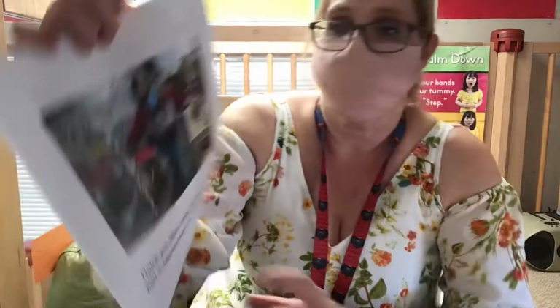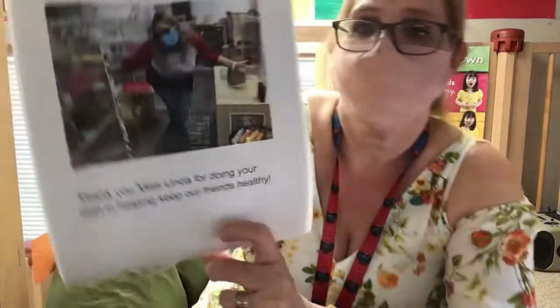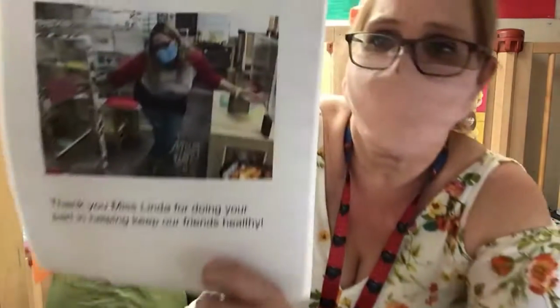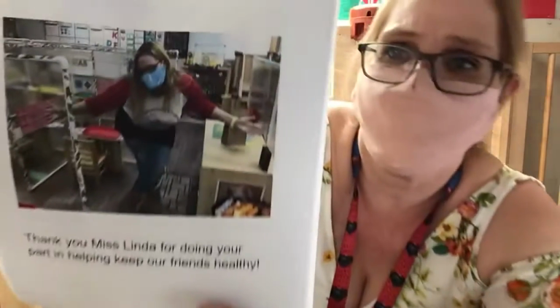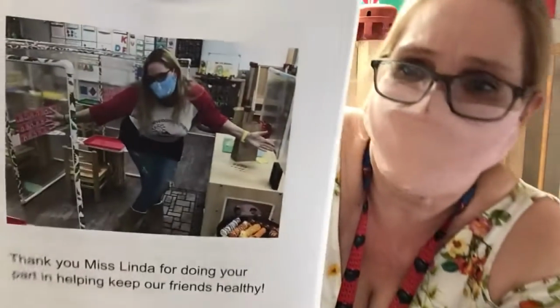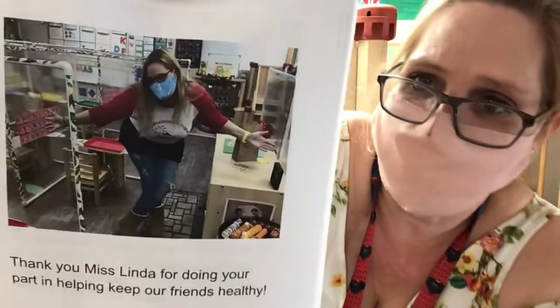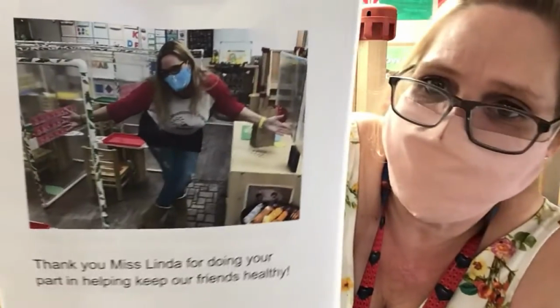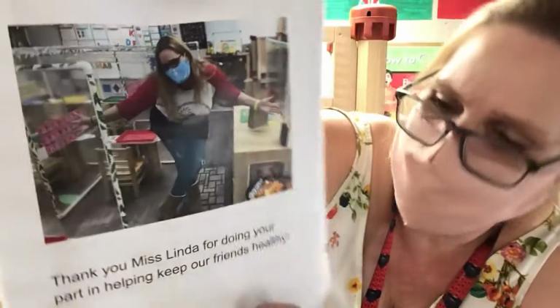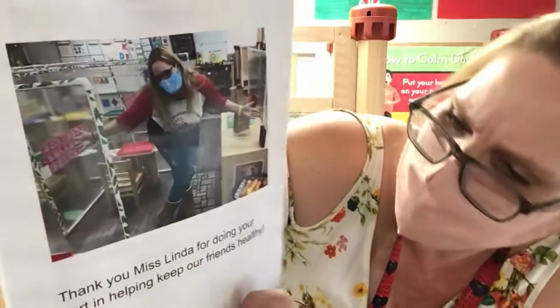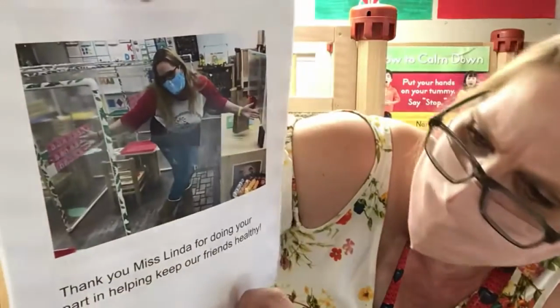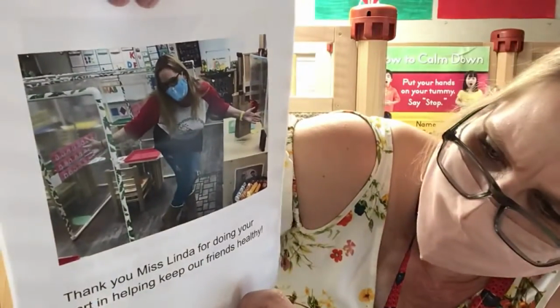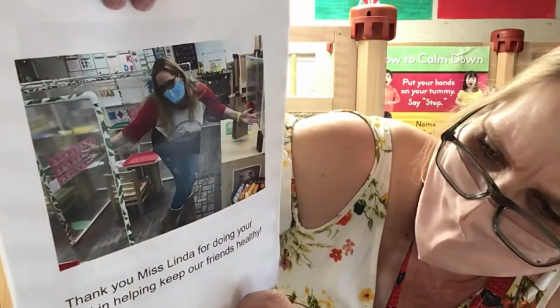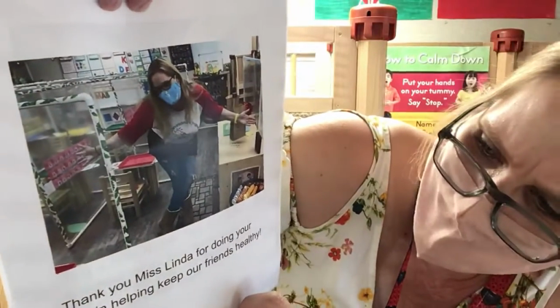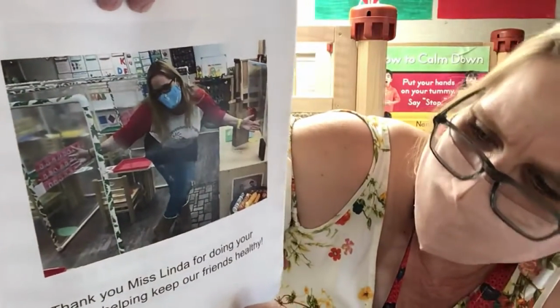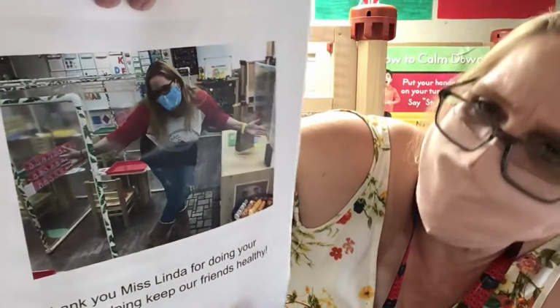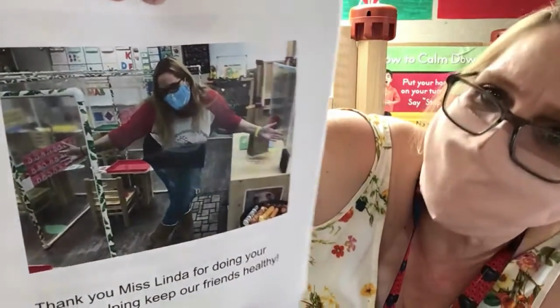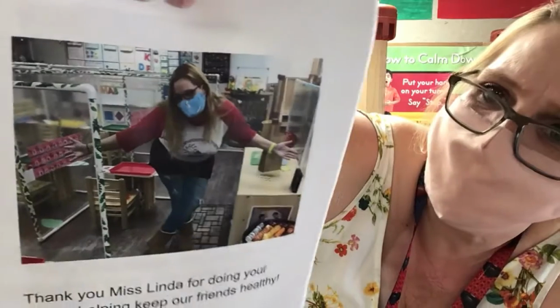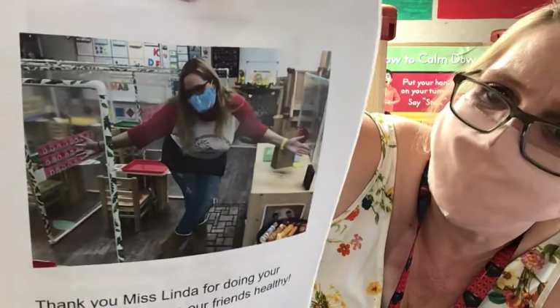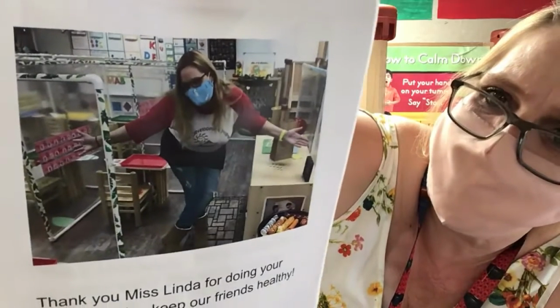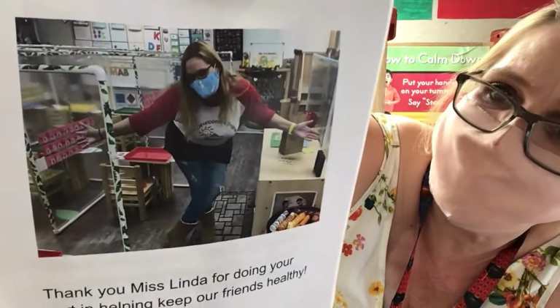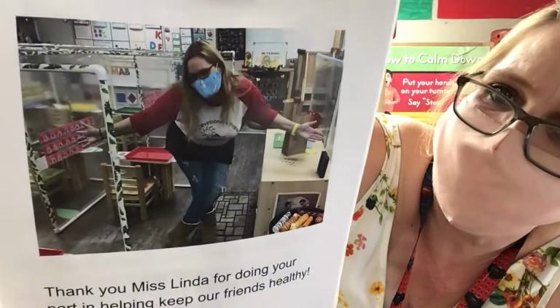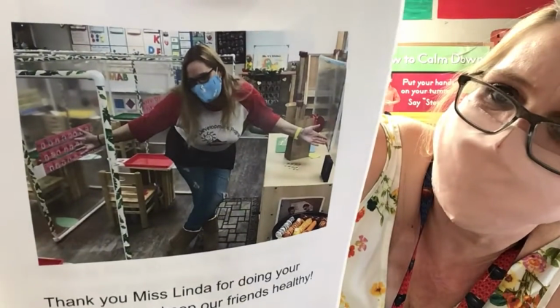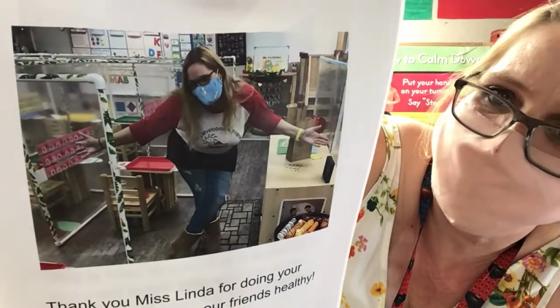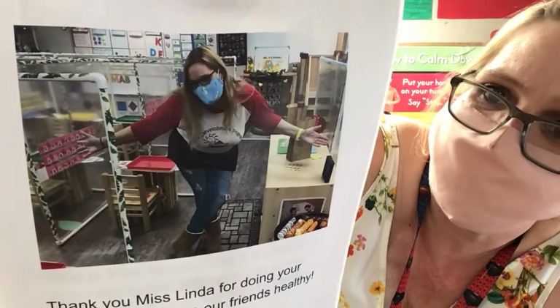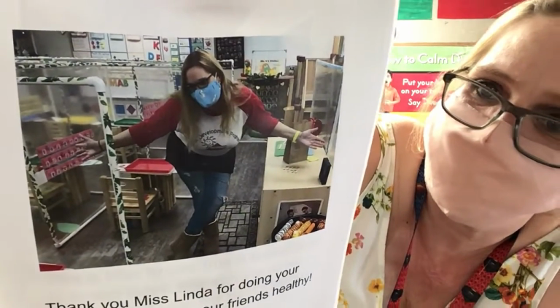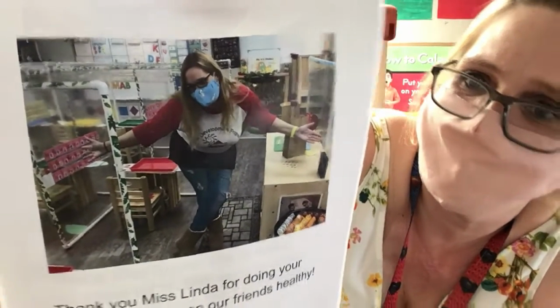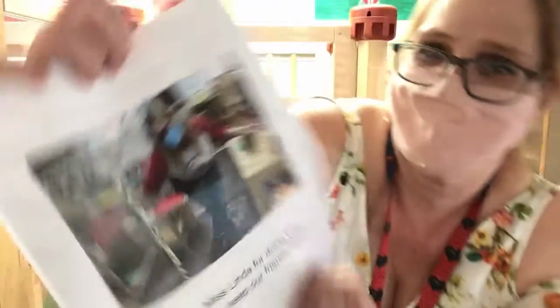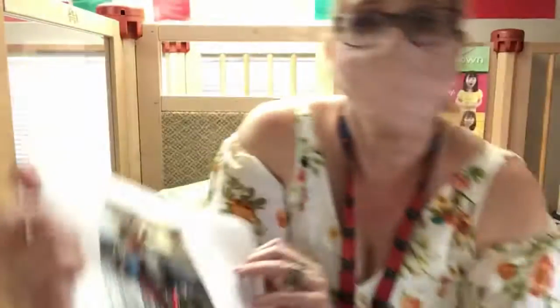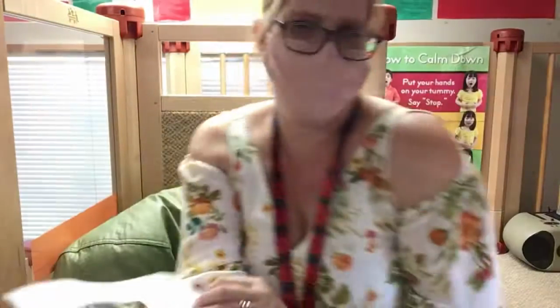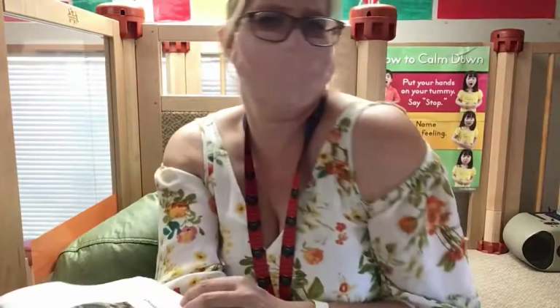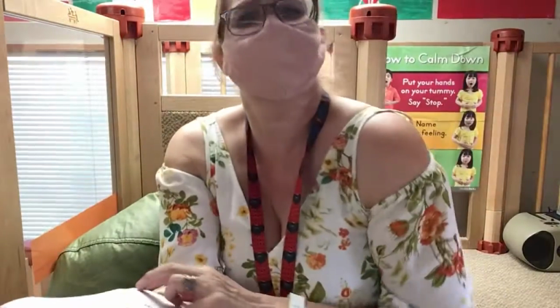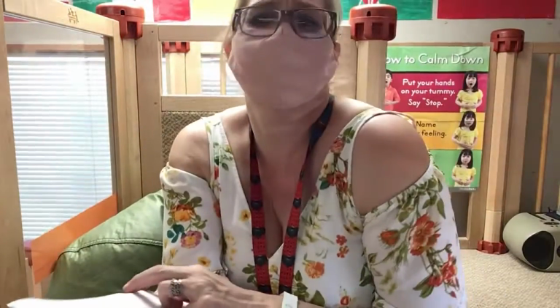Thank you Miss Linda for doing your part in helping keep our friends healthy. You're very welcome.